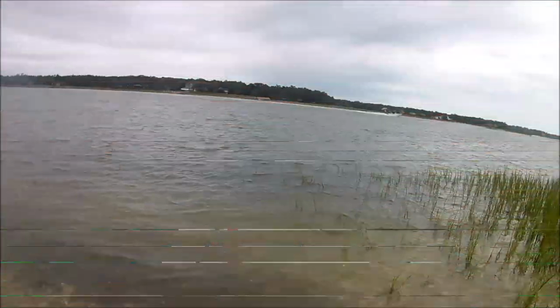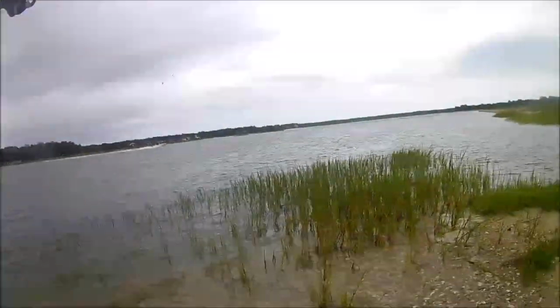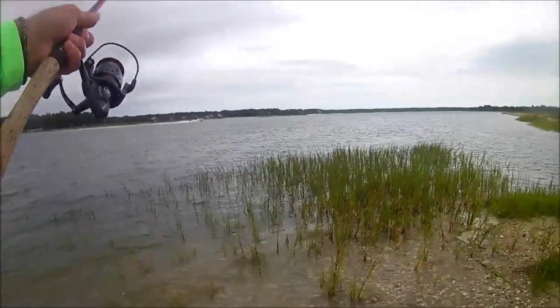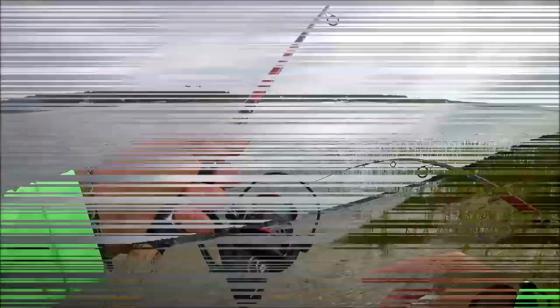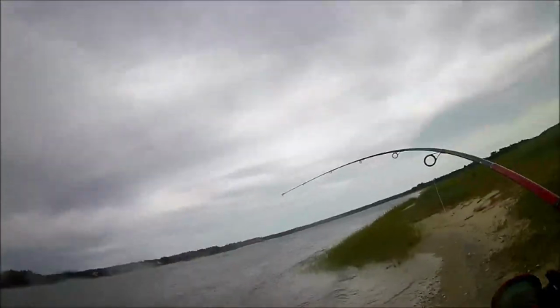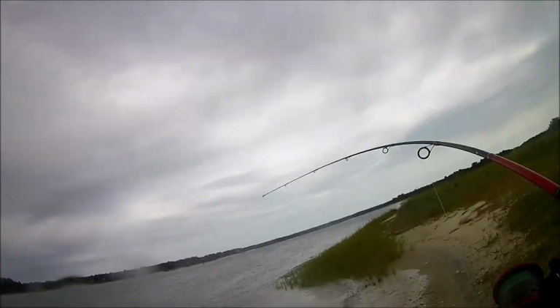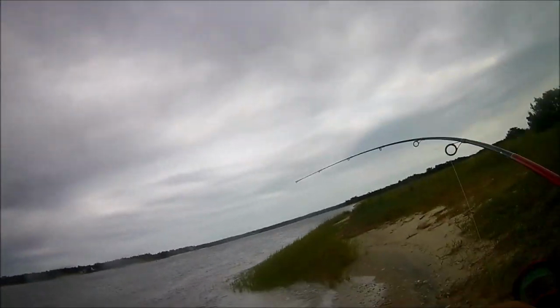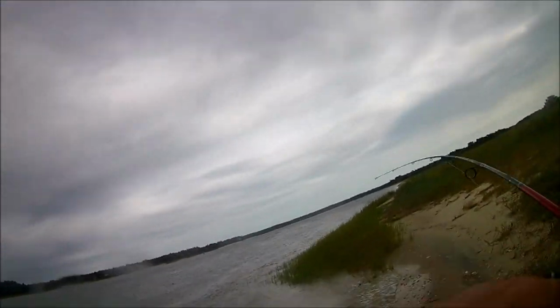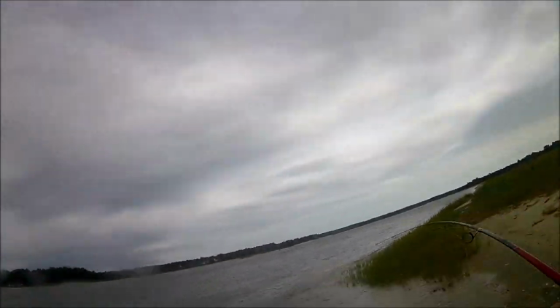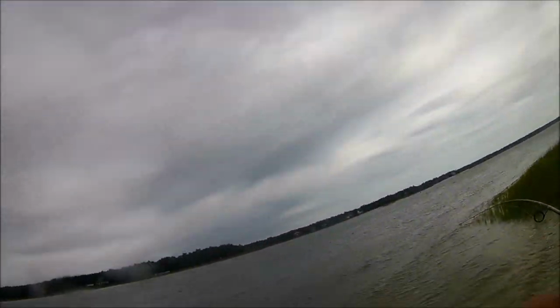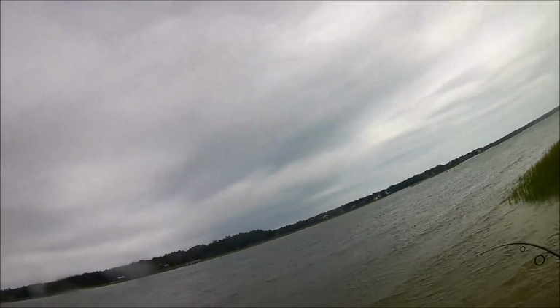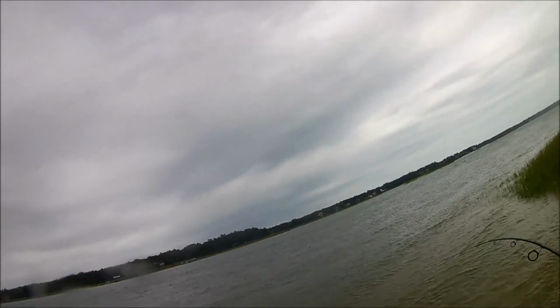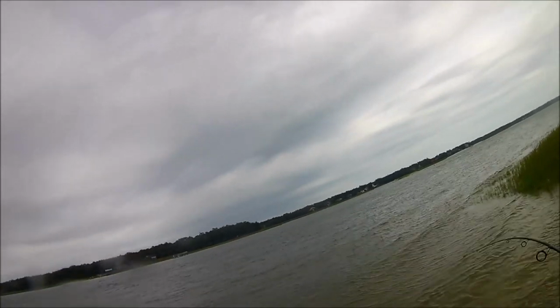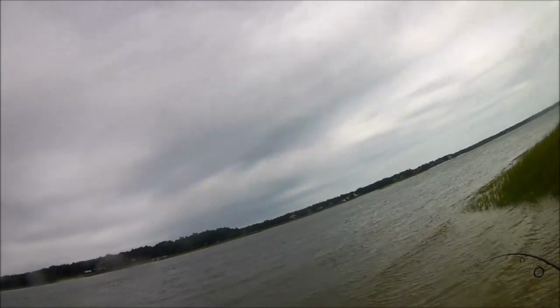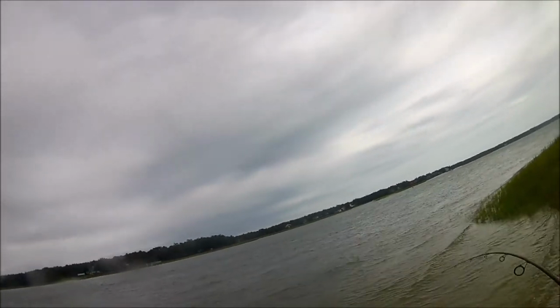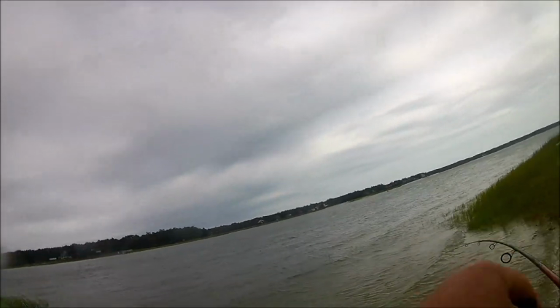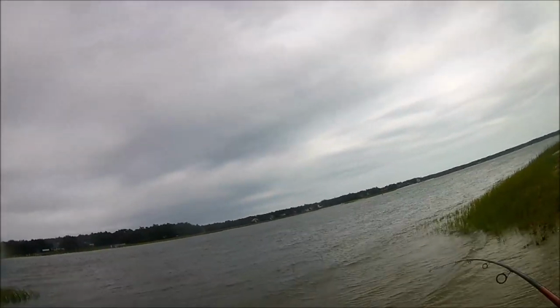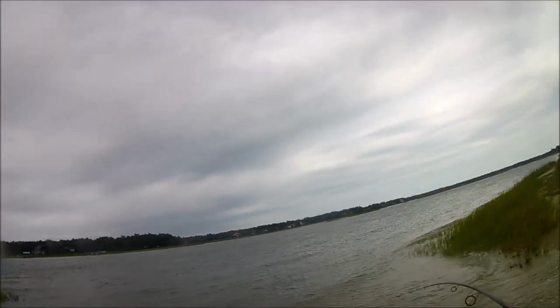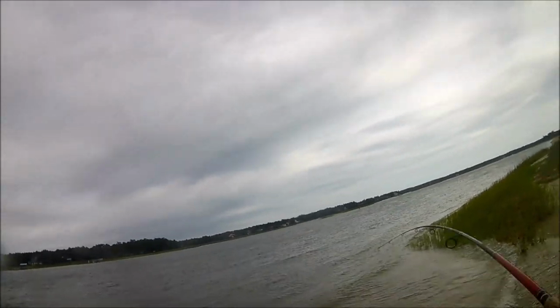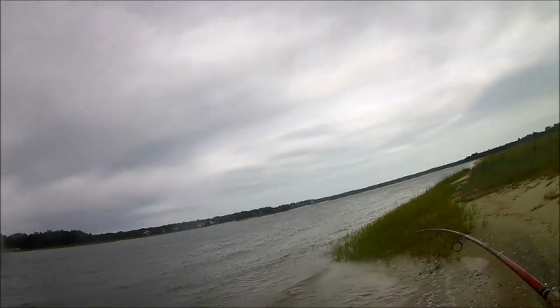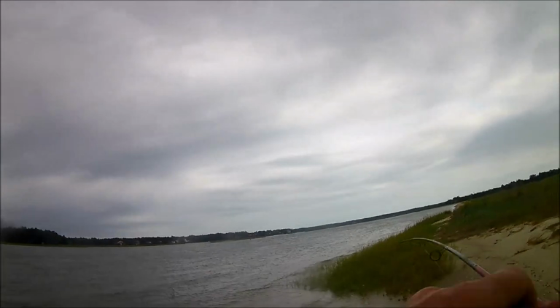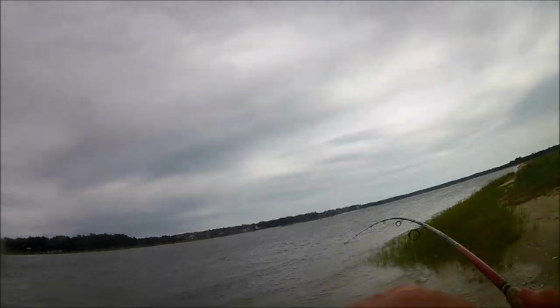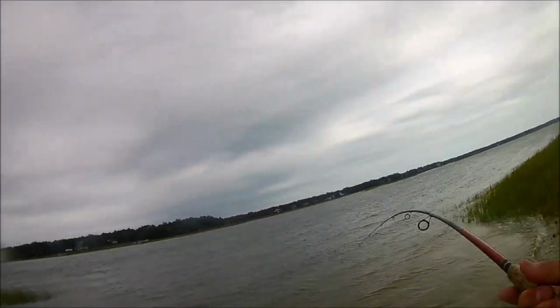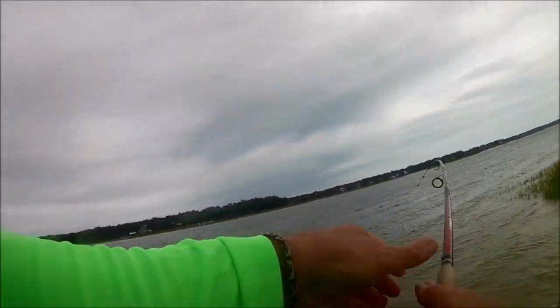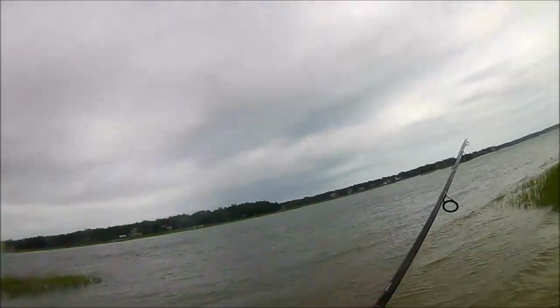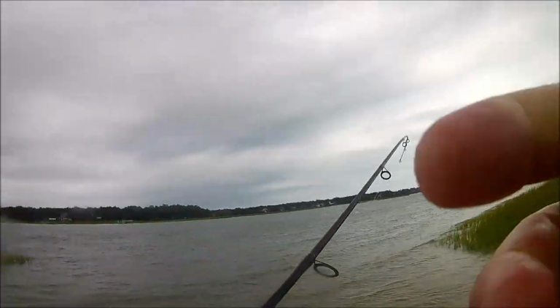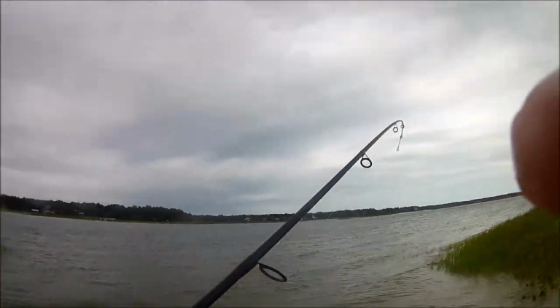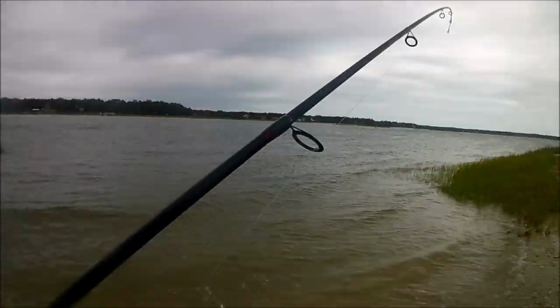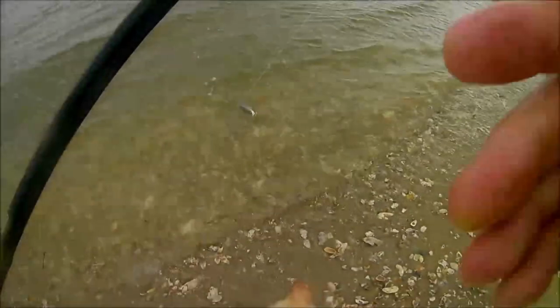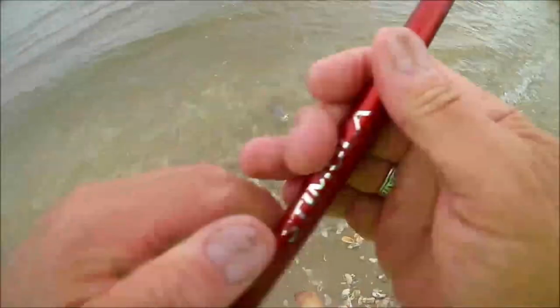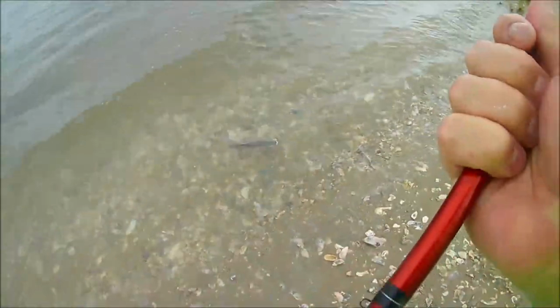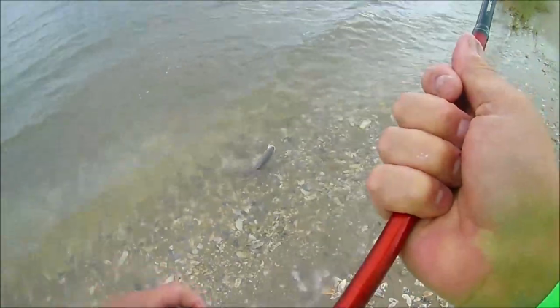I cast it out past some of the grass that's here, and right away — boom — I had a hit. I started reeling it in, and it was a drum. It was a red drum, but it was a puppy drum. I don't know how big it is, I didn't bother measuring it, but I could tell just reeling it in it wasn't a very big fish.